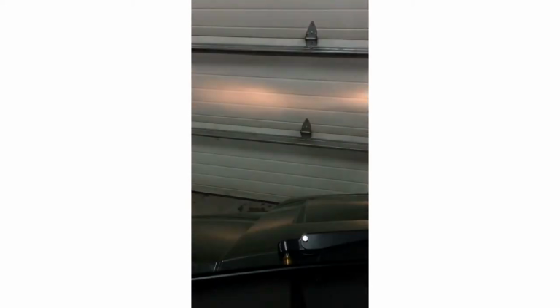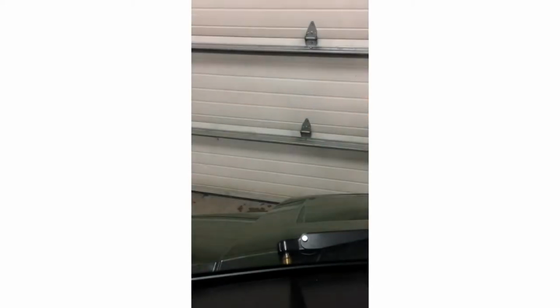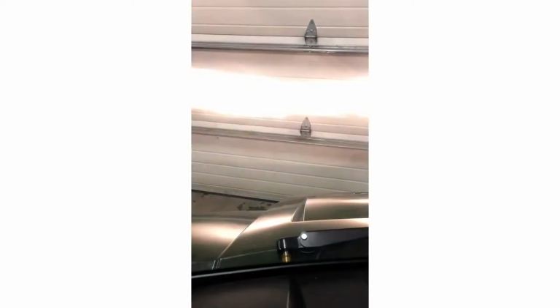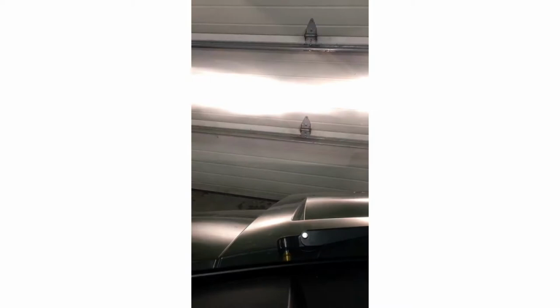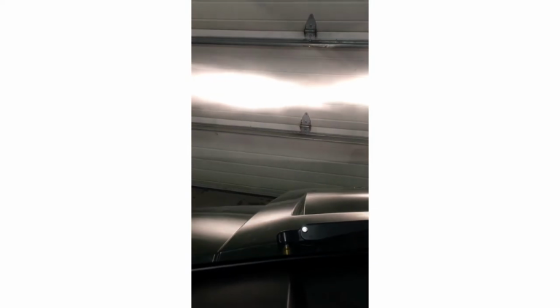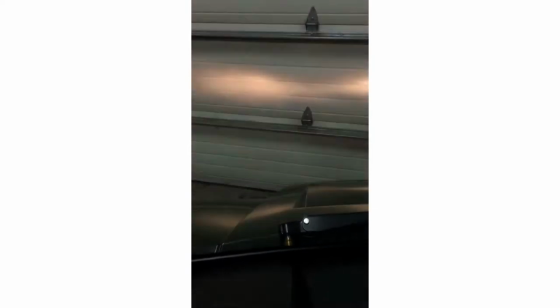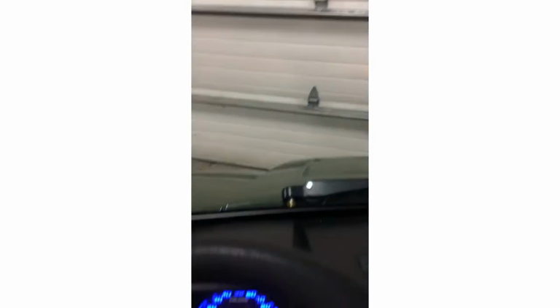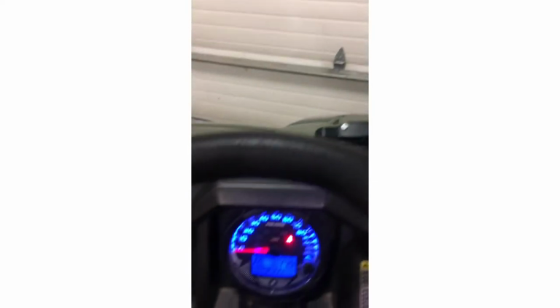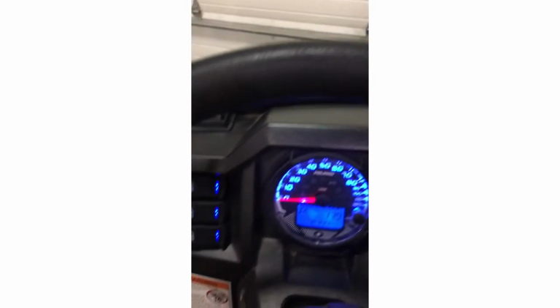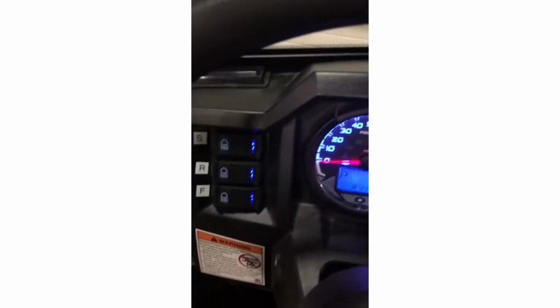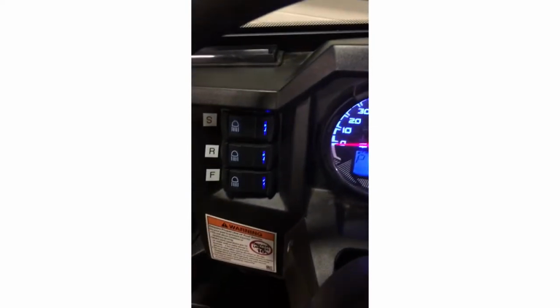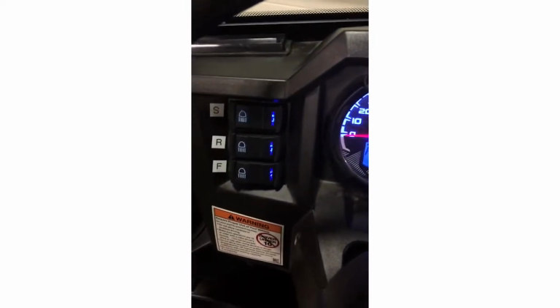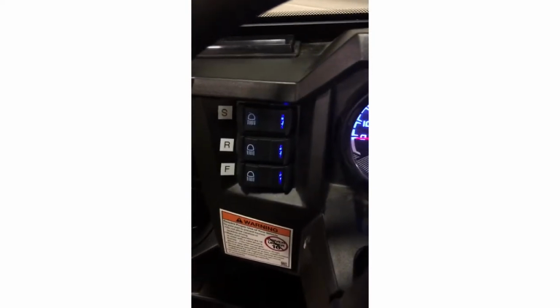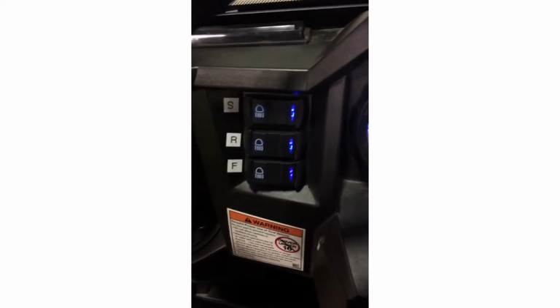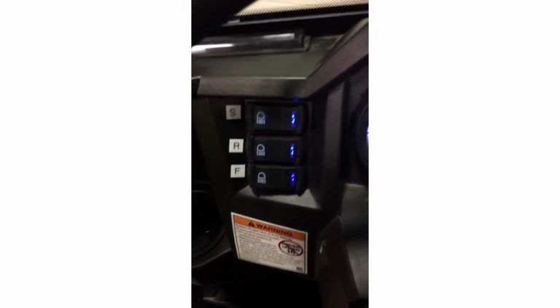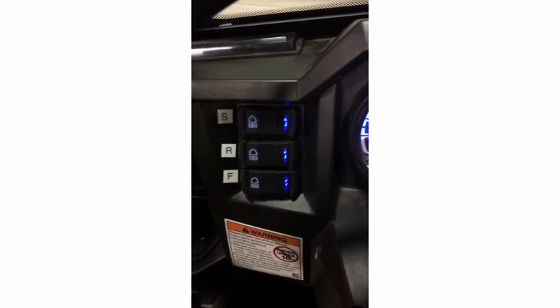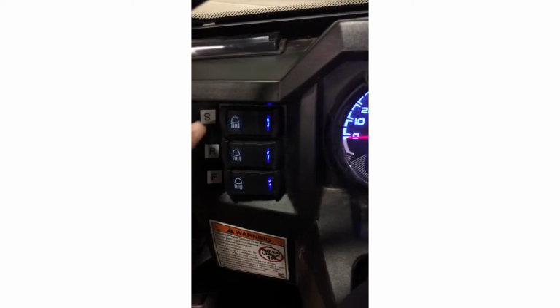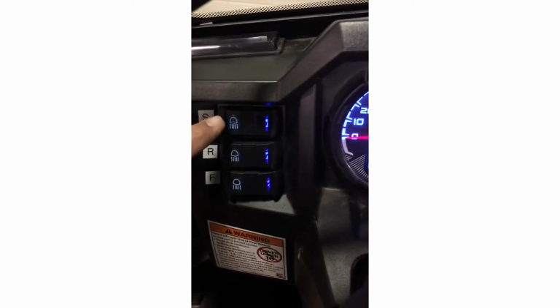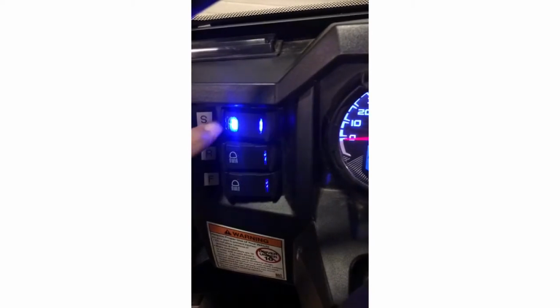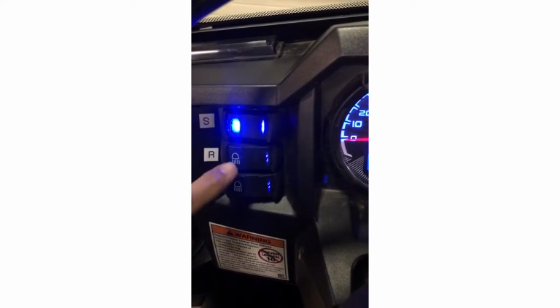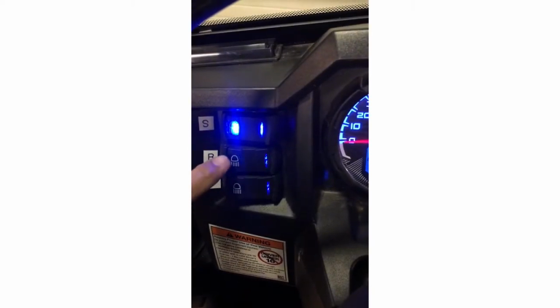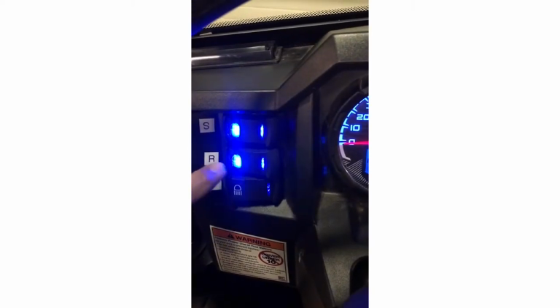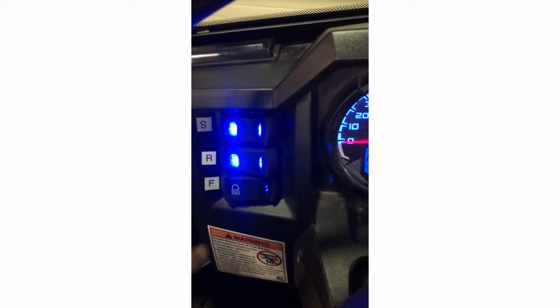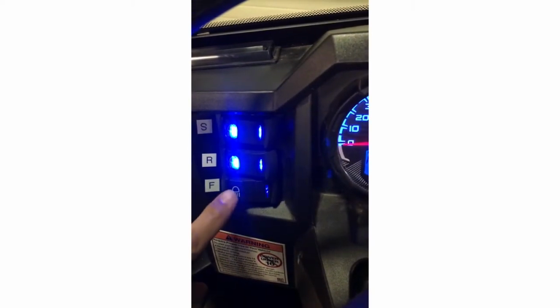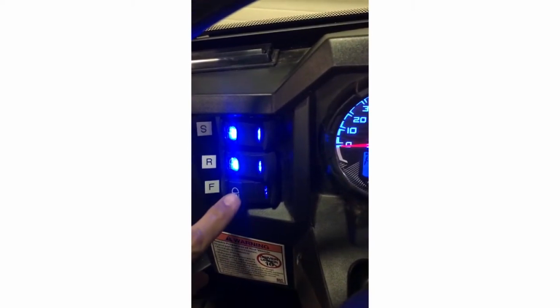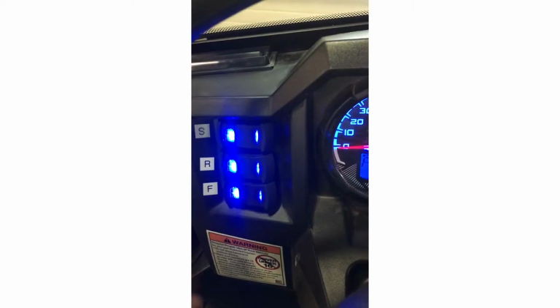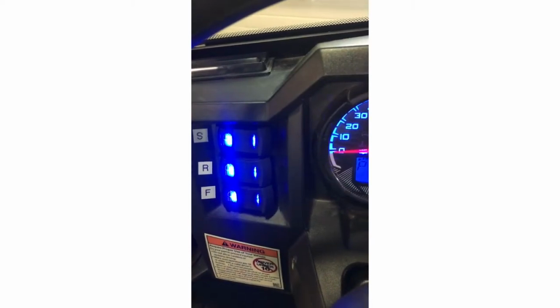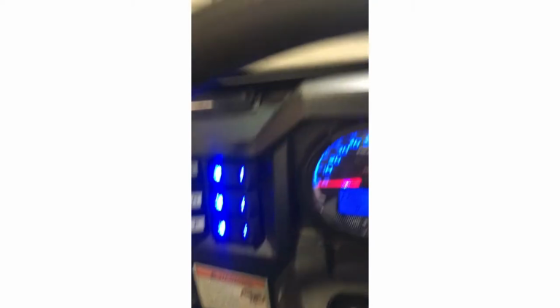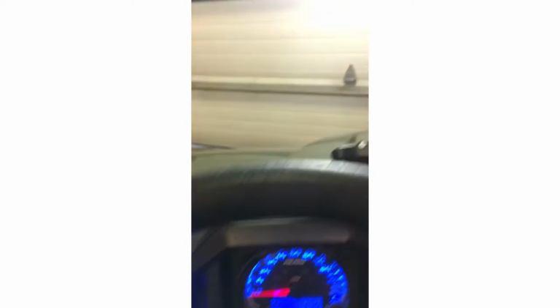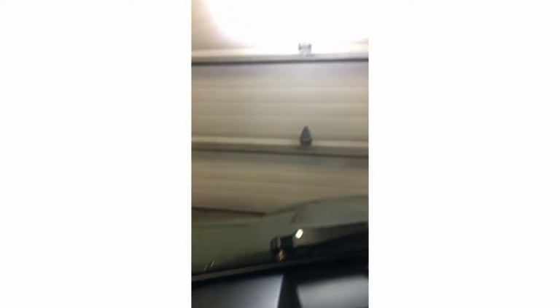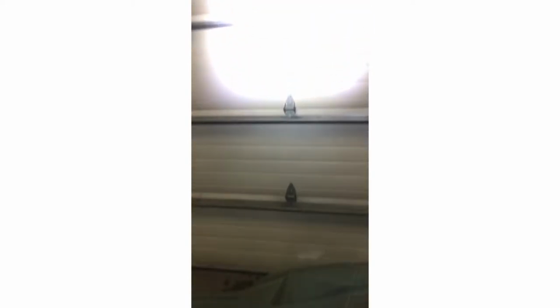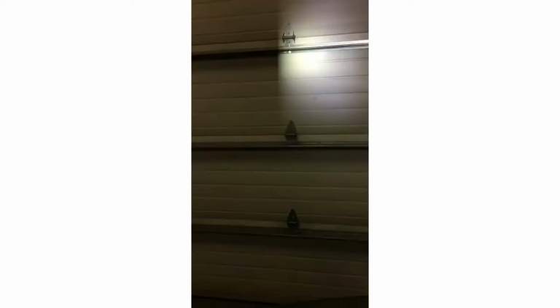On the left you'll see the controls for the flood lights, which we'll look at outside later. You've got your side, rear, and front exterior lighting.